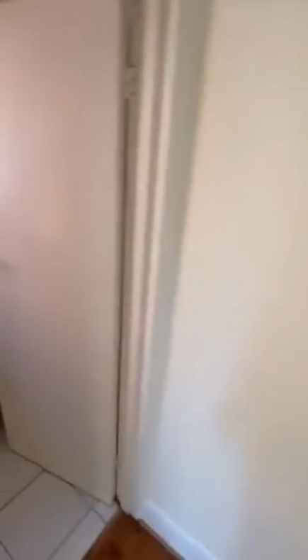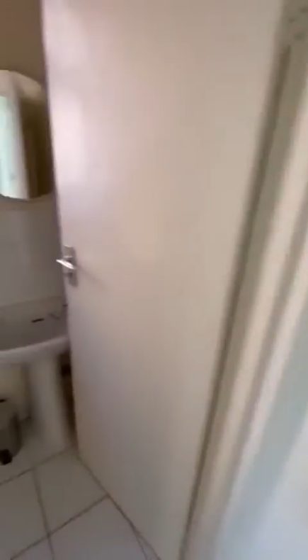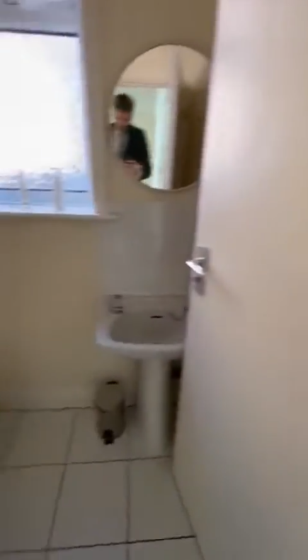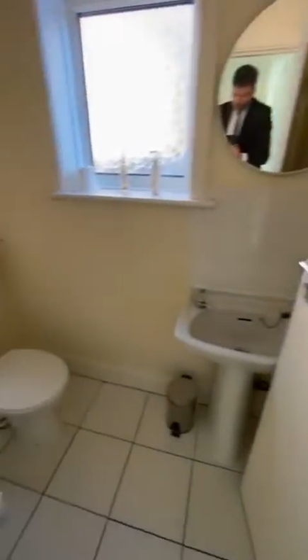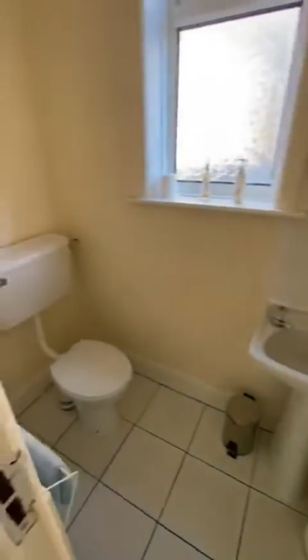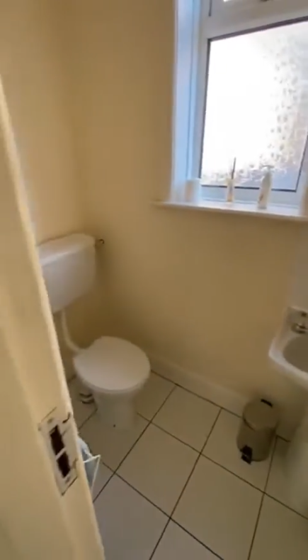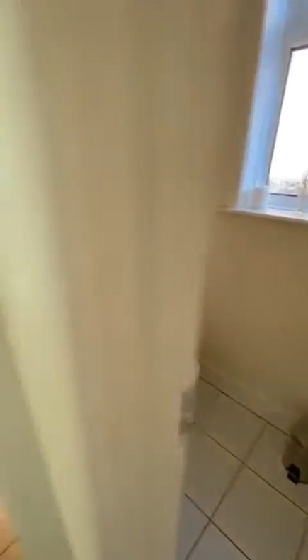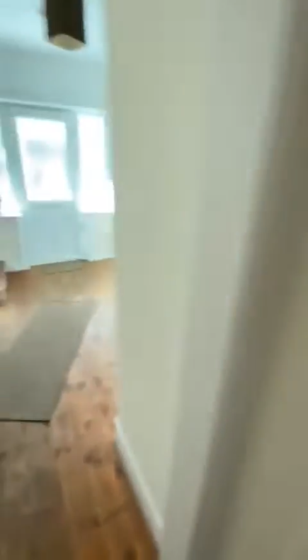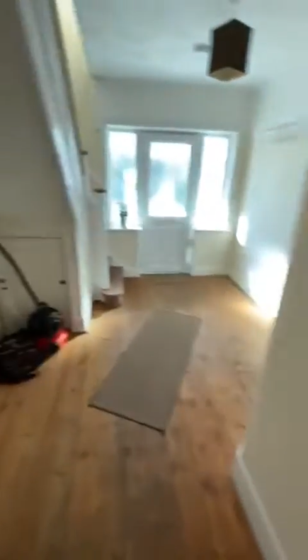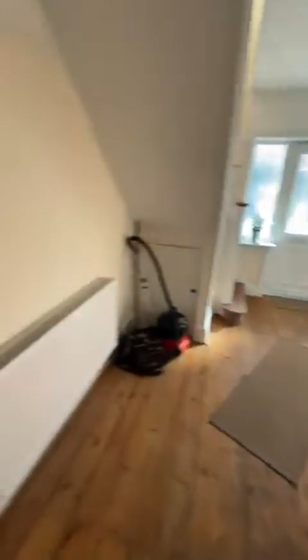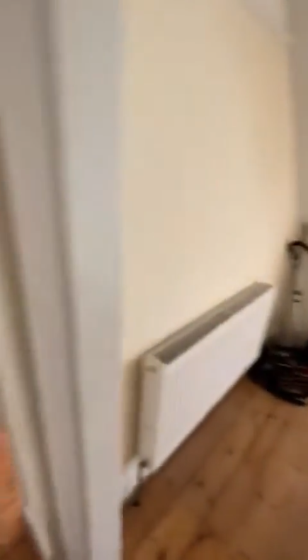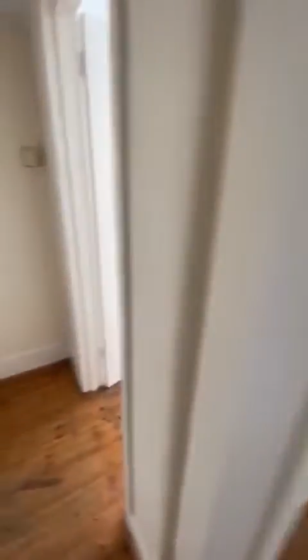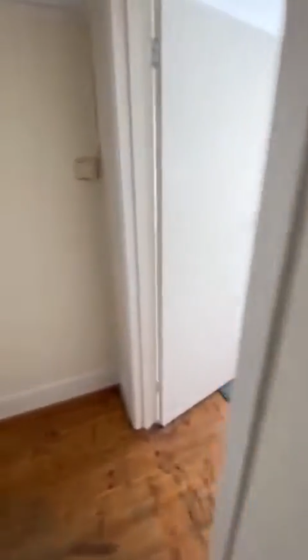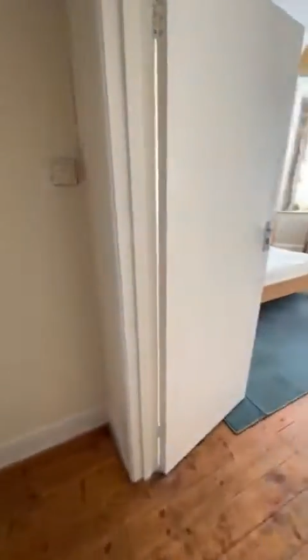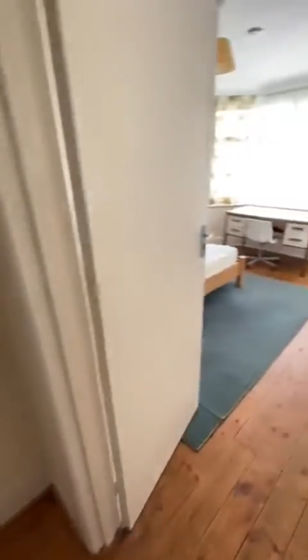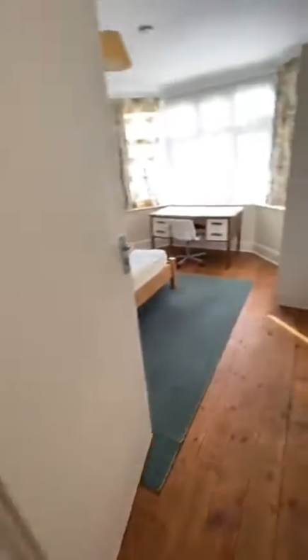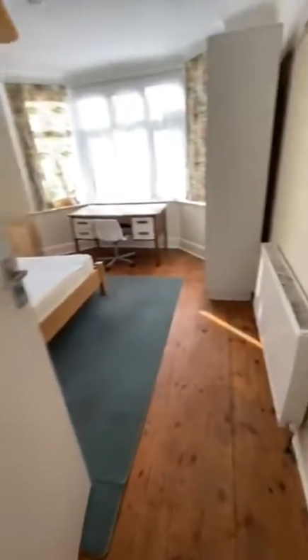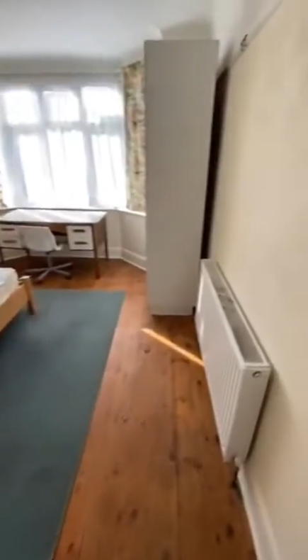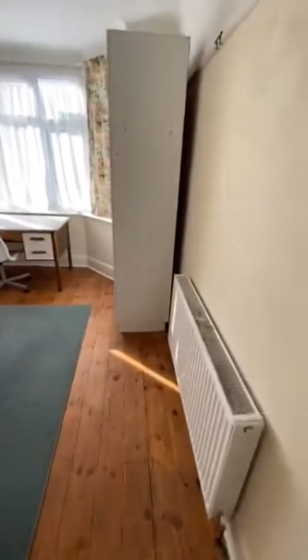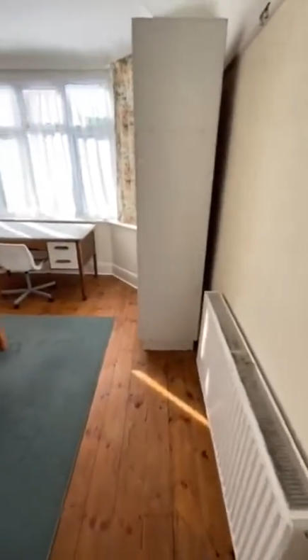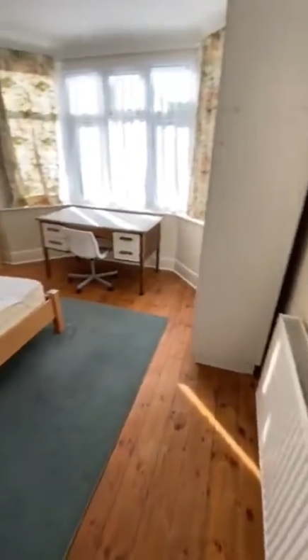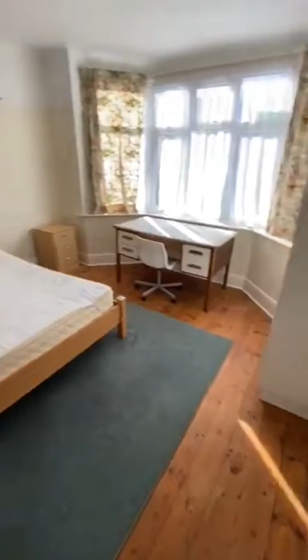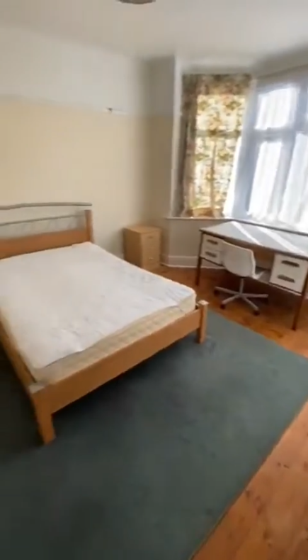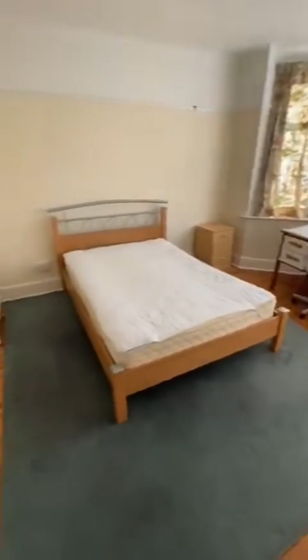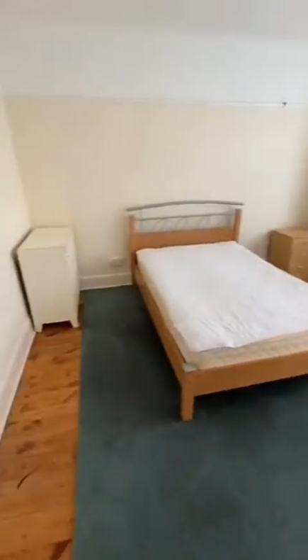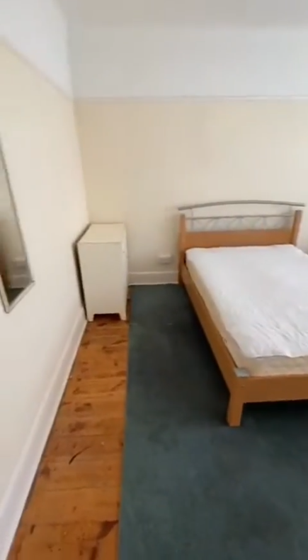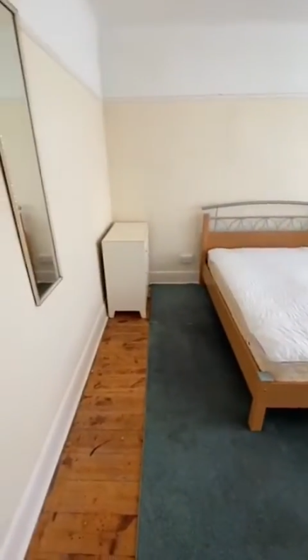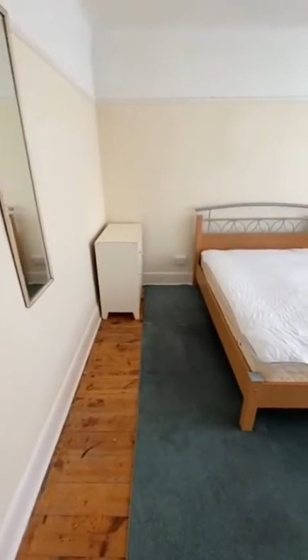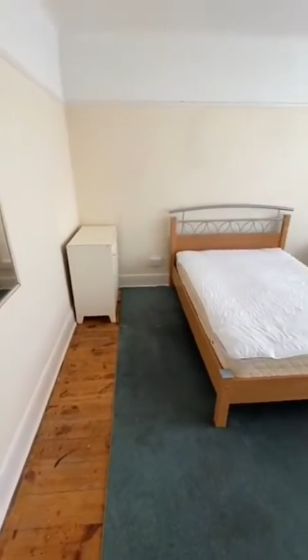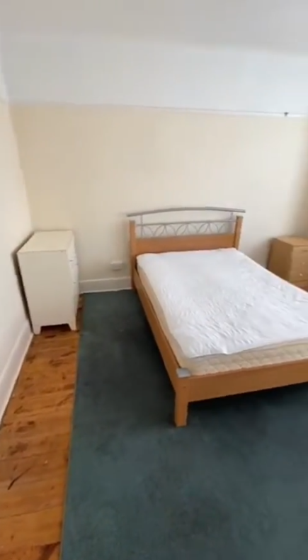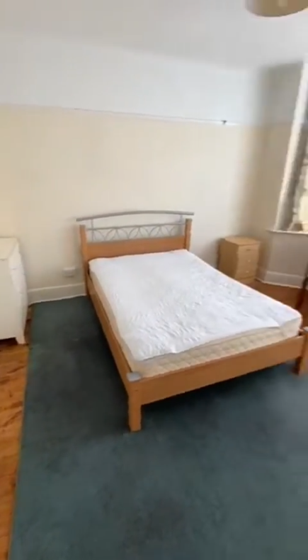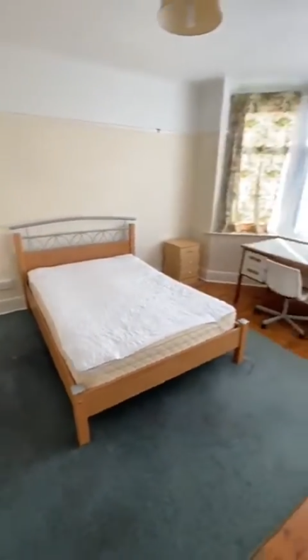Walking through, you've got a downstairs cloakroom. Going into bedroom one — all original features.